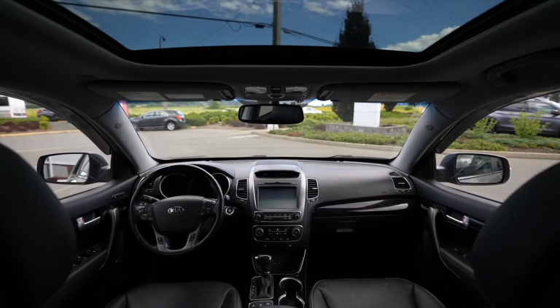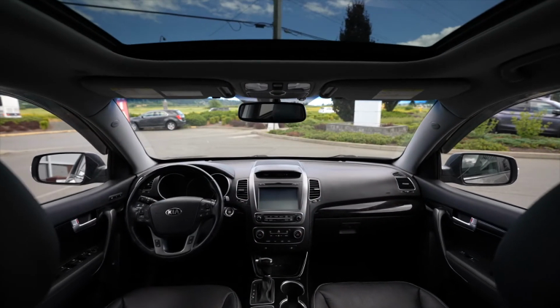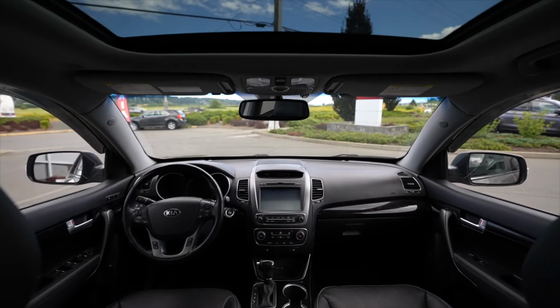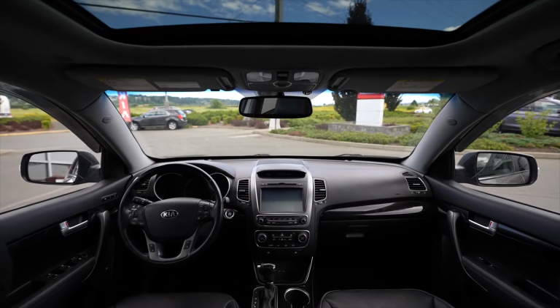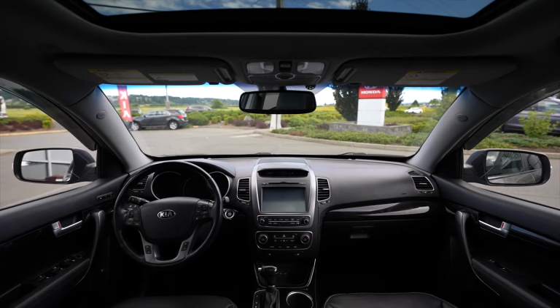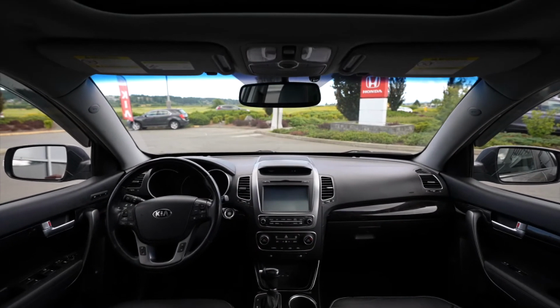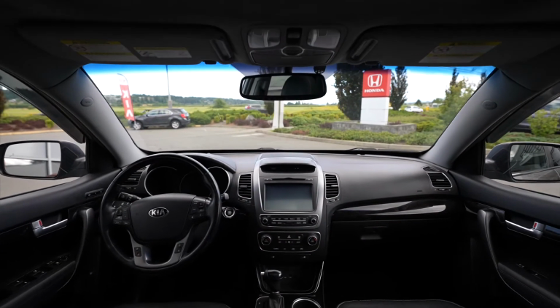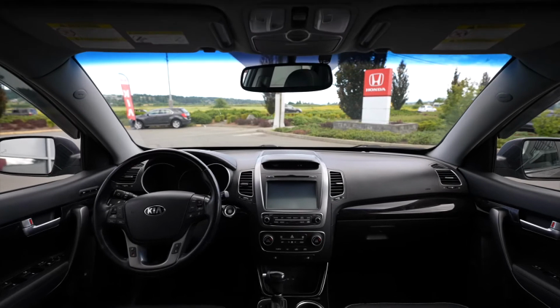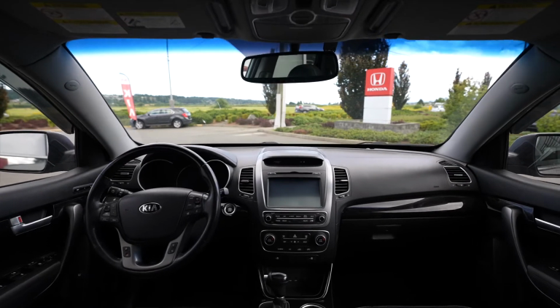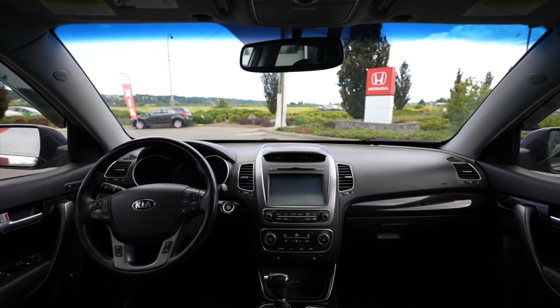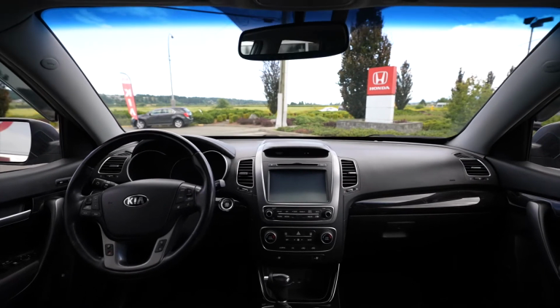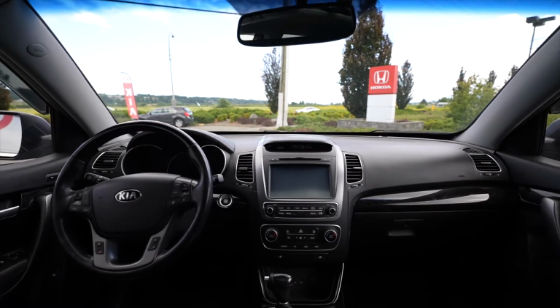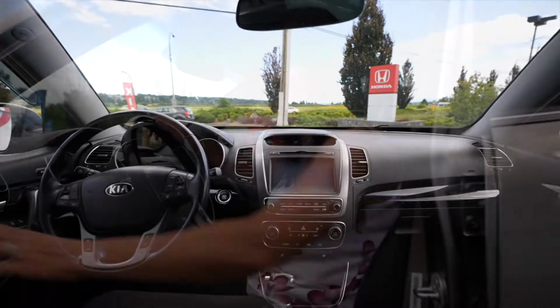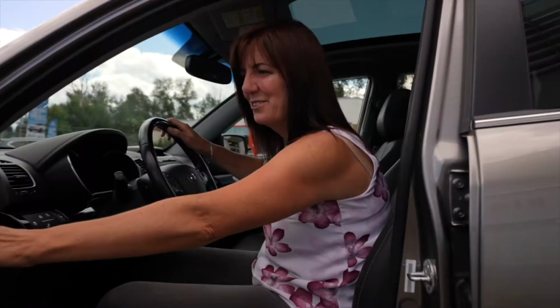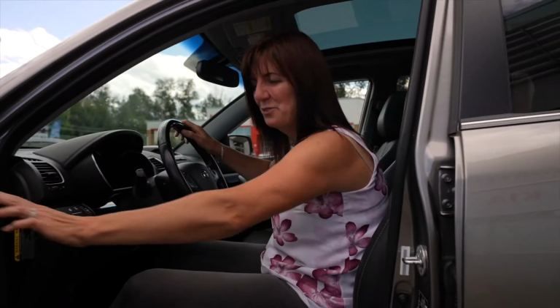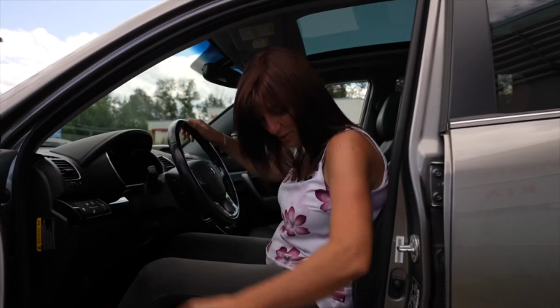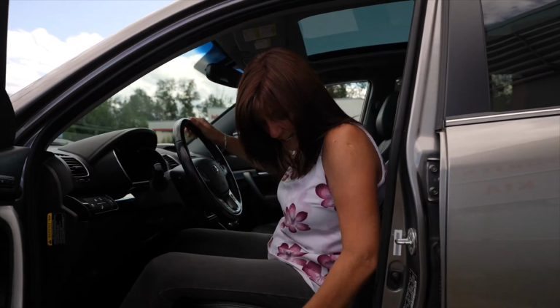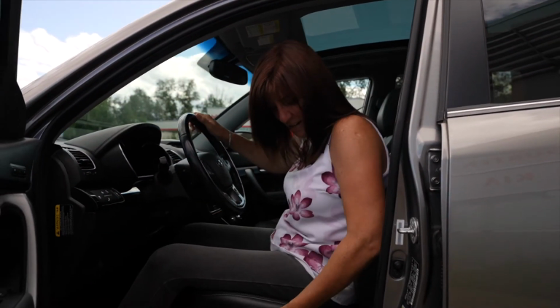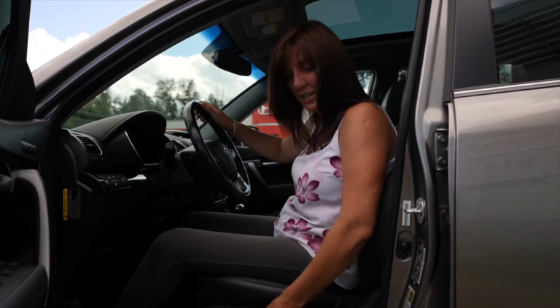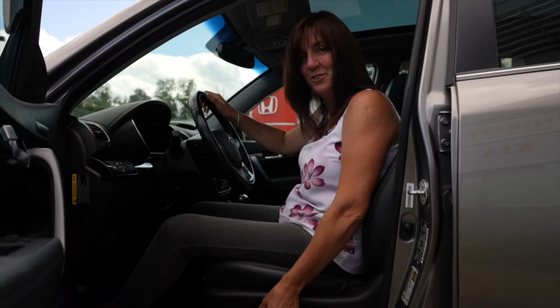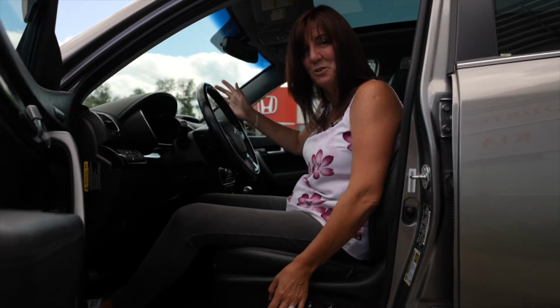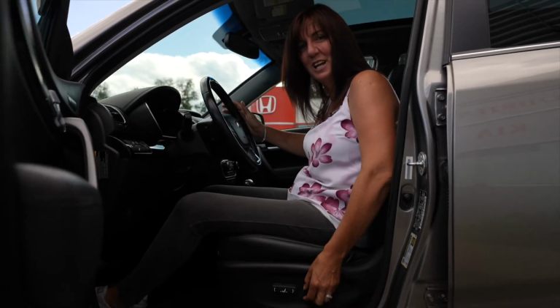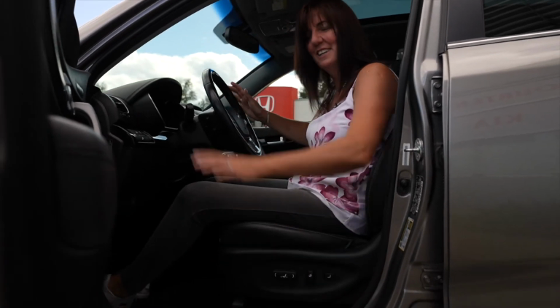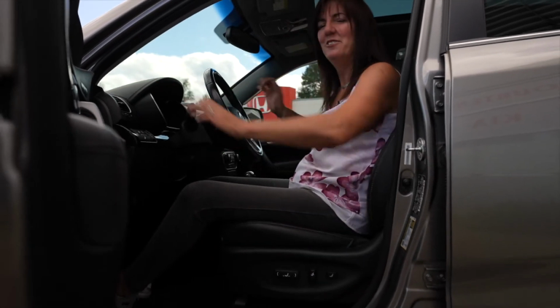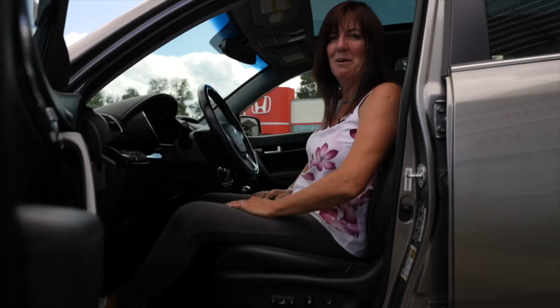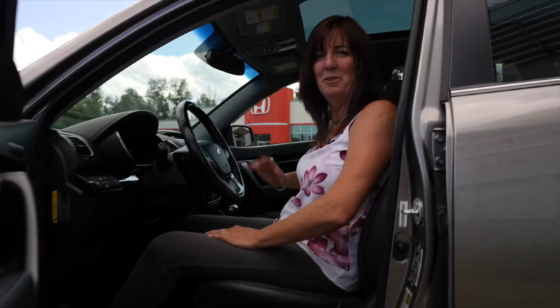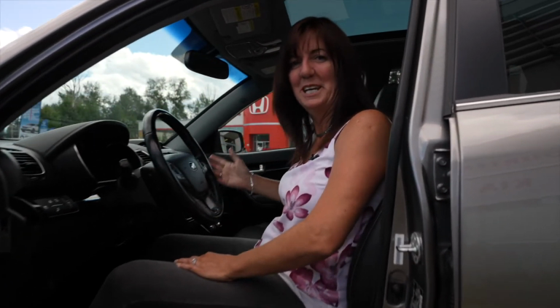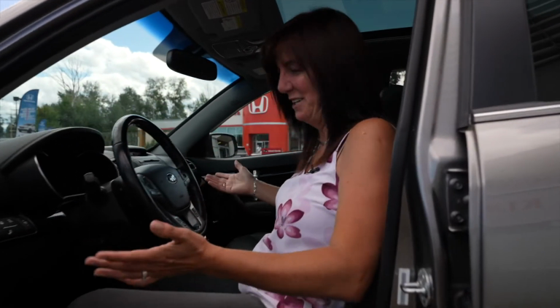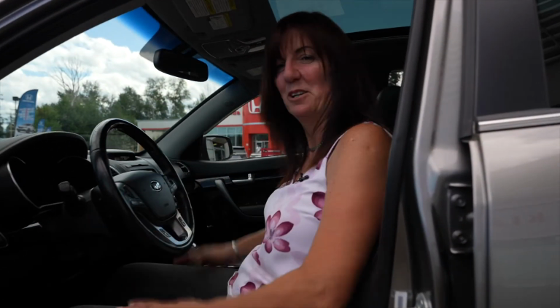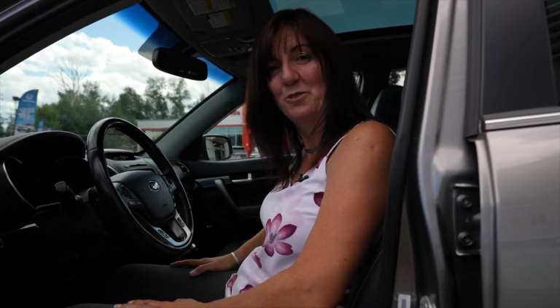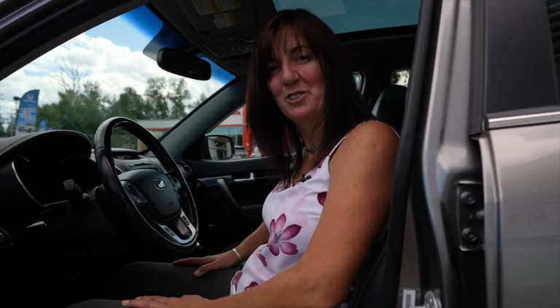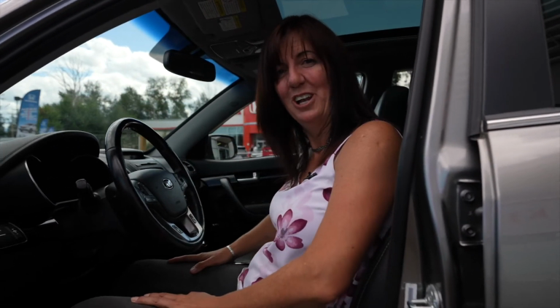Part of the SX package is a memory seat. Maybe one of you is tall and one is short. It's got these switches over here where you can adjust the seat to where you like it, set it up, and then when you get in it'll move to the position you like.